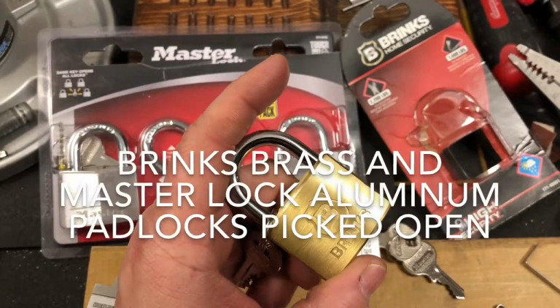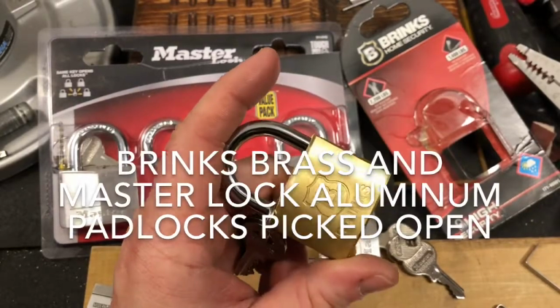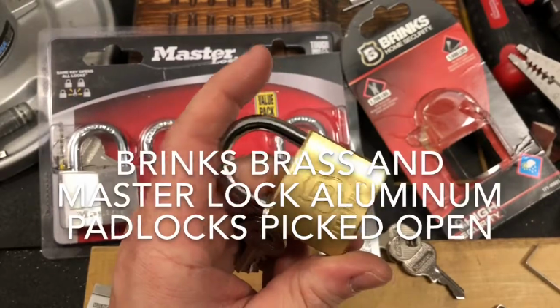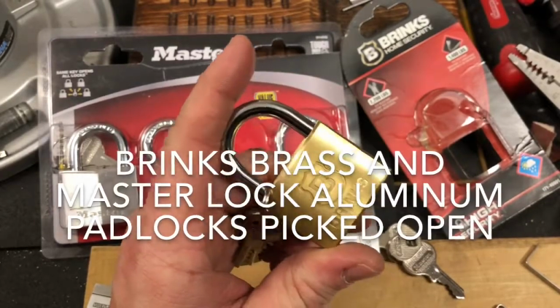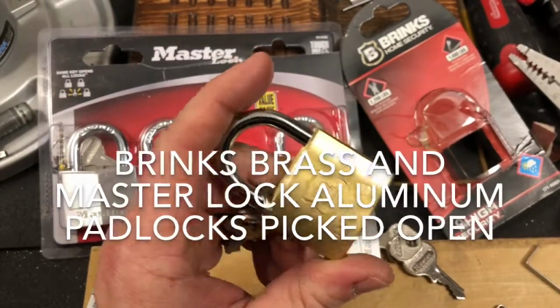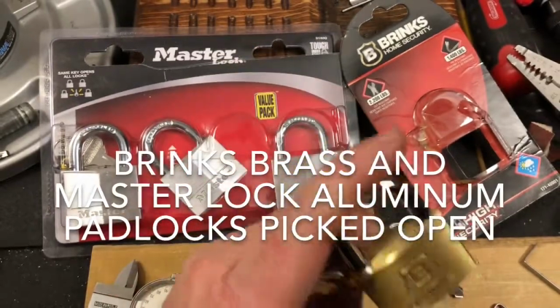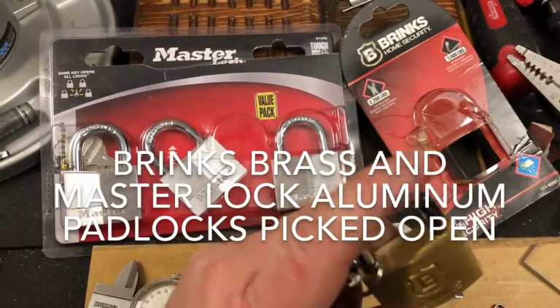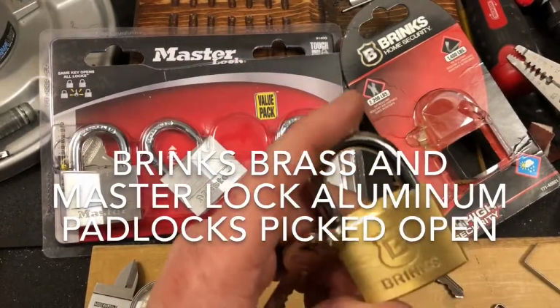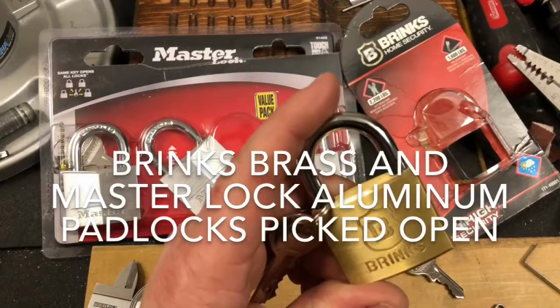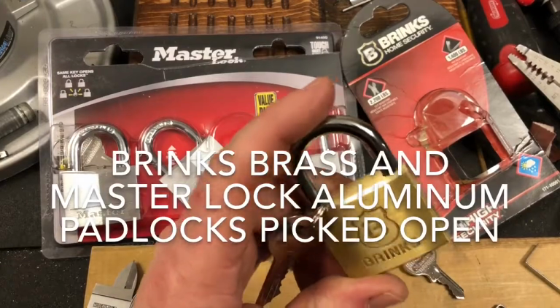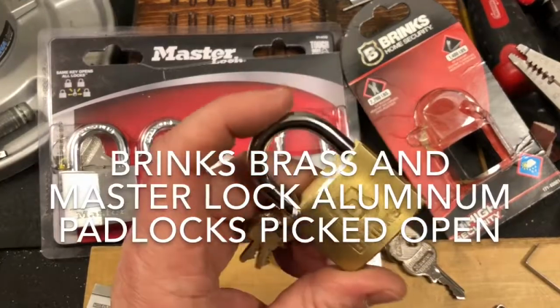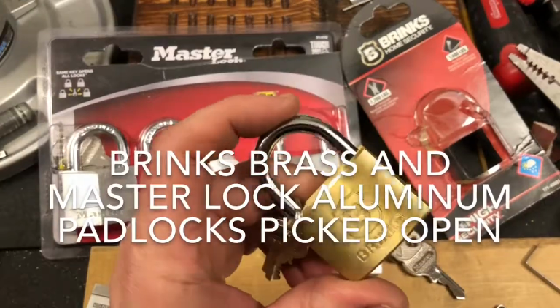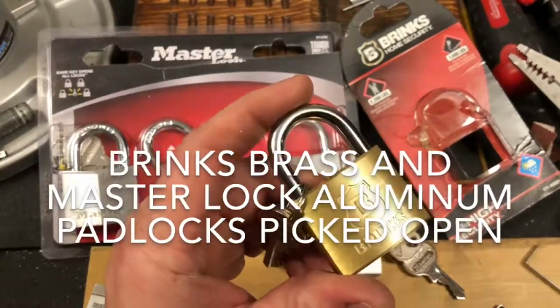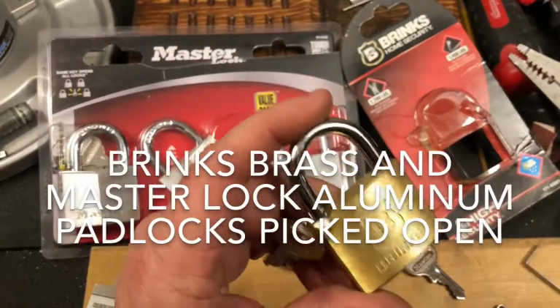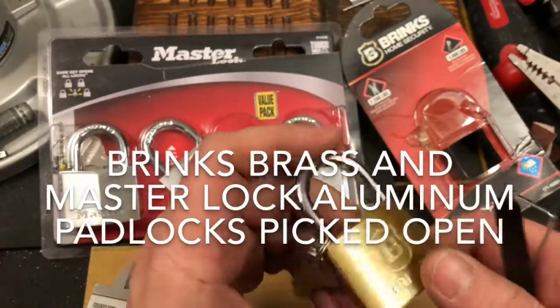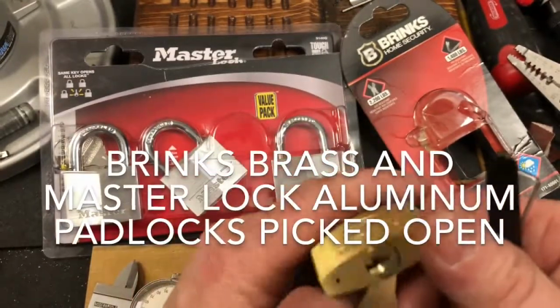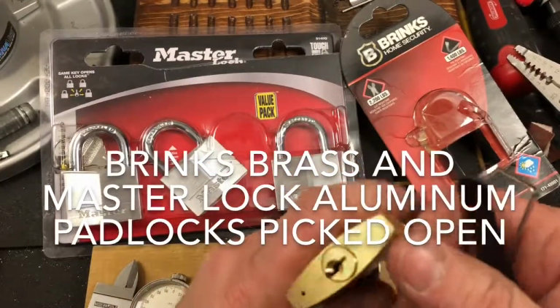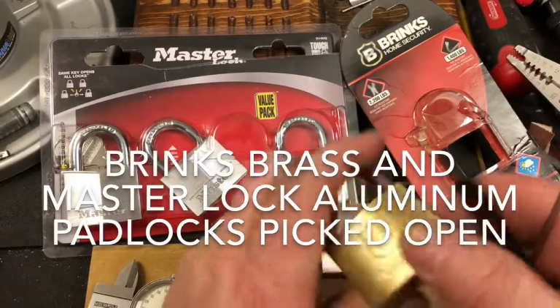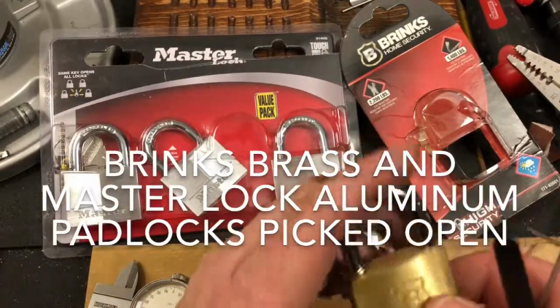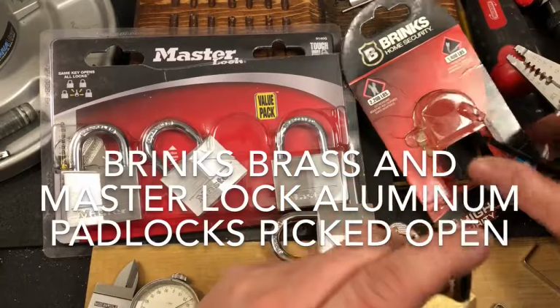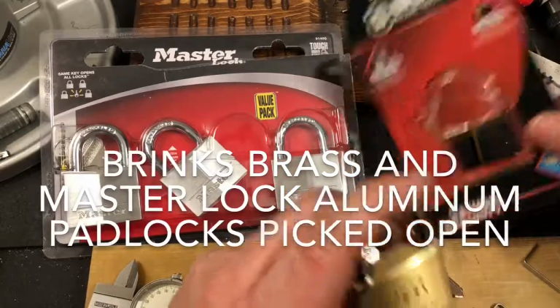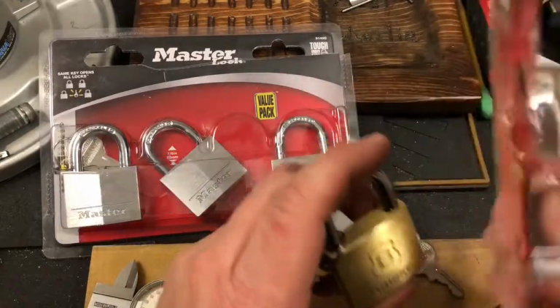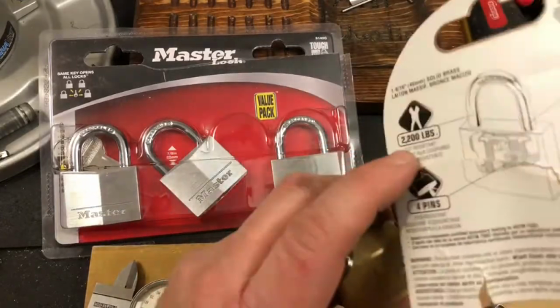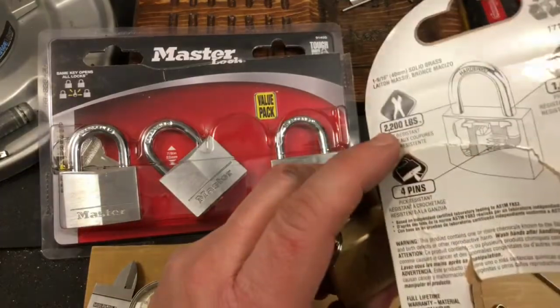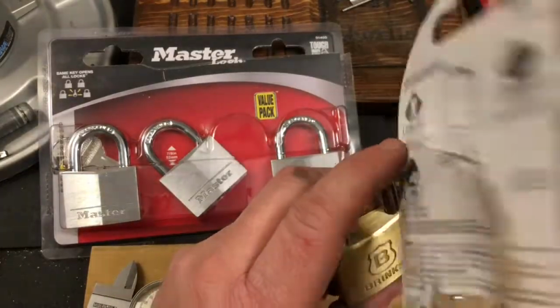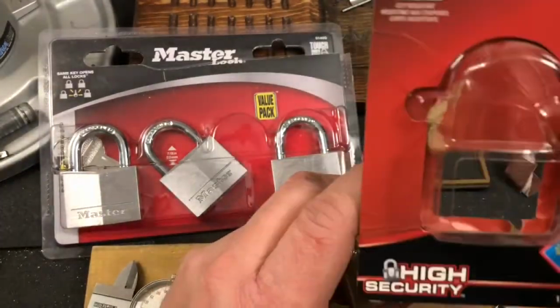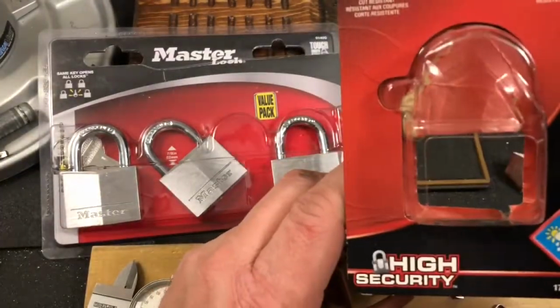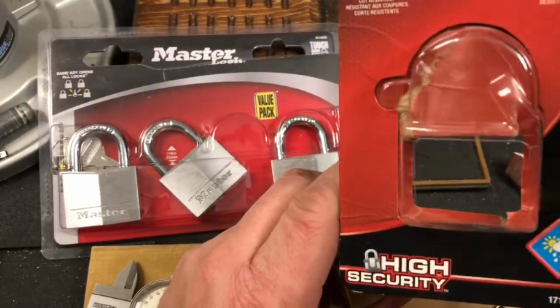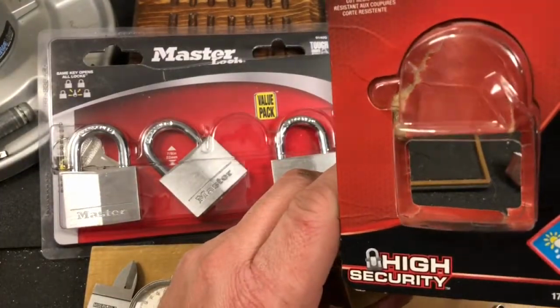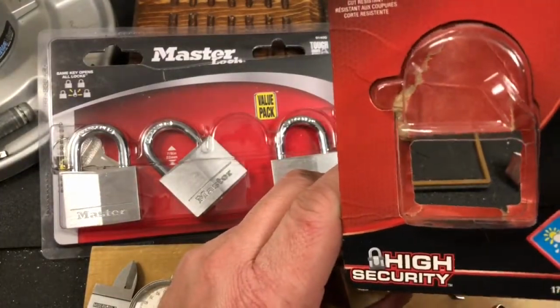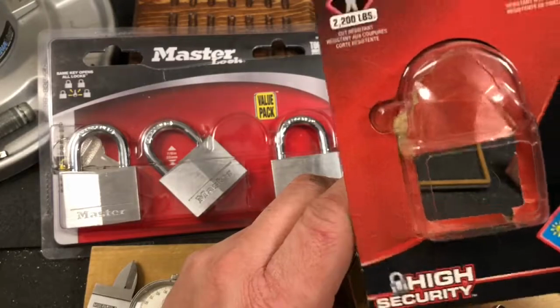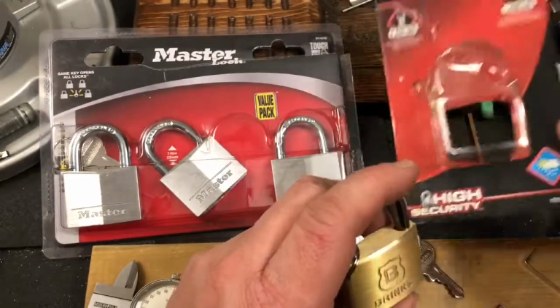Hello, it's FastCharlie. What I have here is a Brinks brass padlock. It's a 40mm. It says it is 4-pin, and it says it's high security and pick resistant.